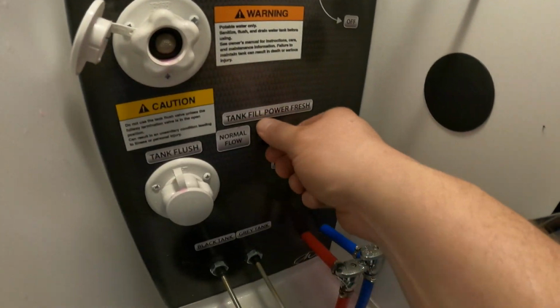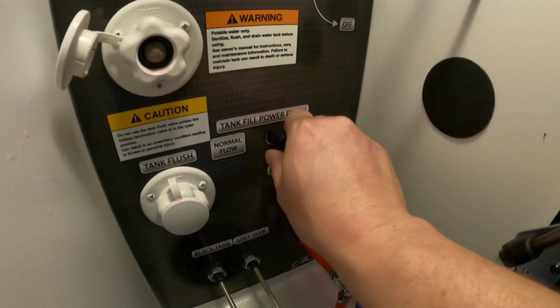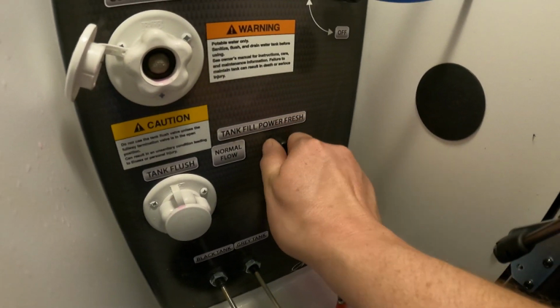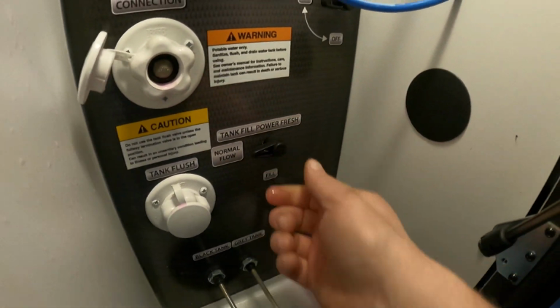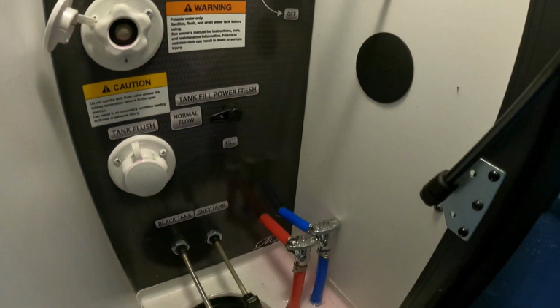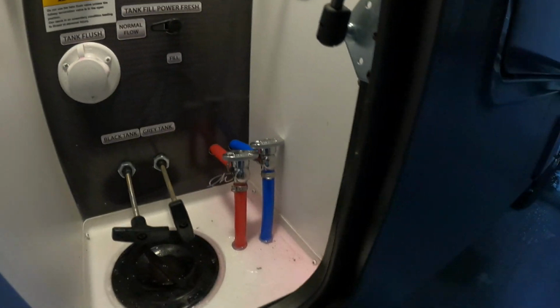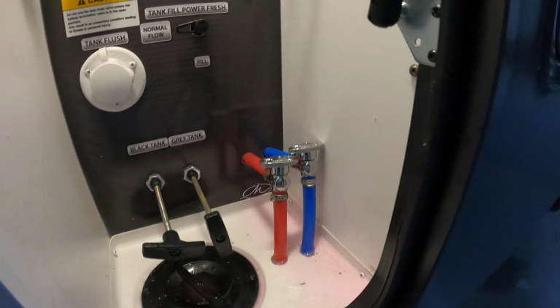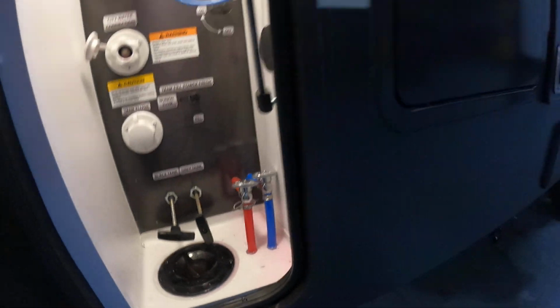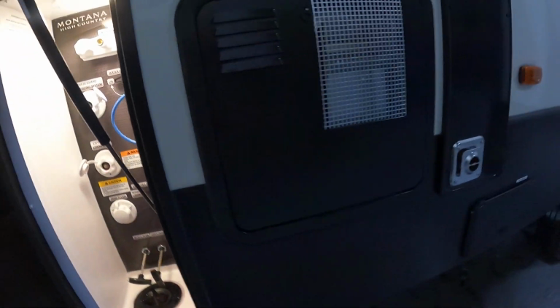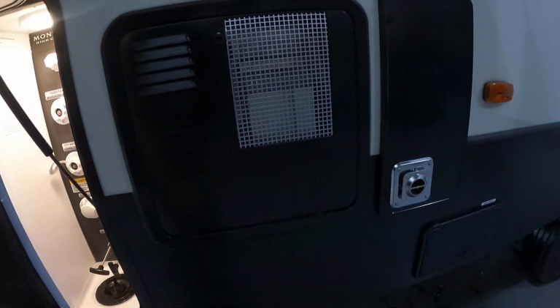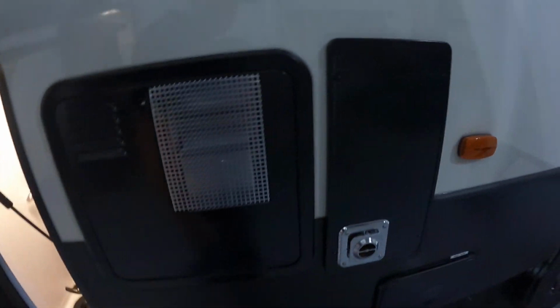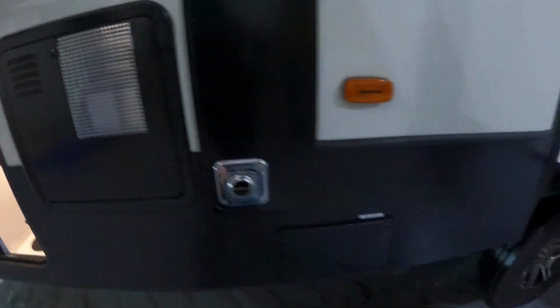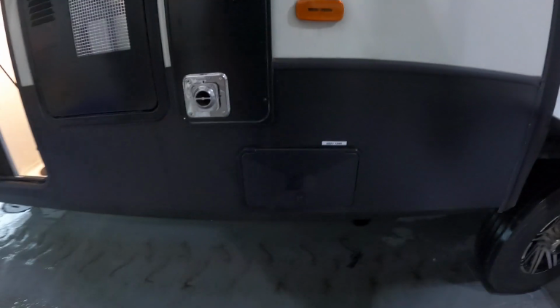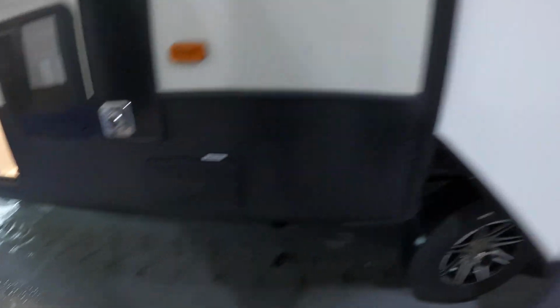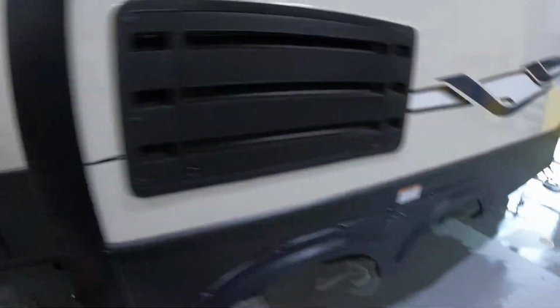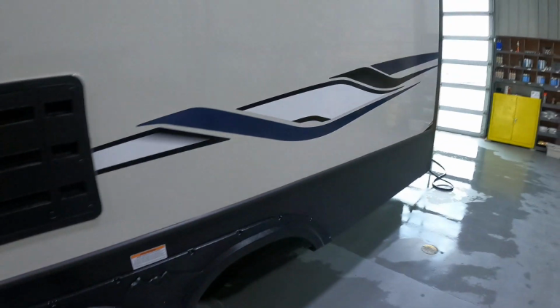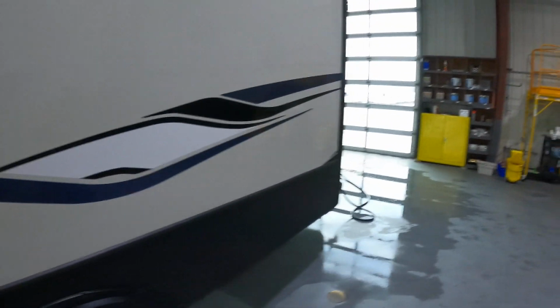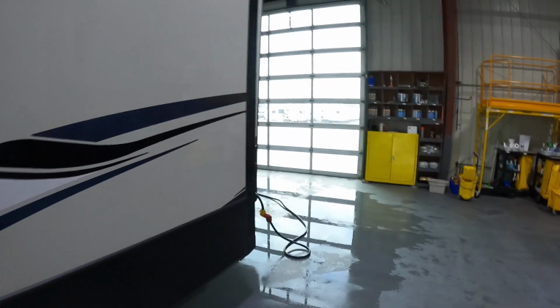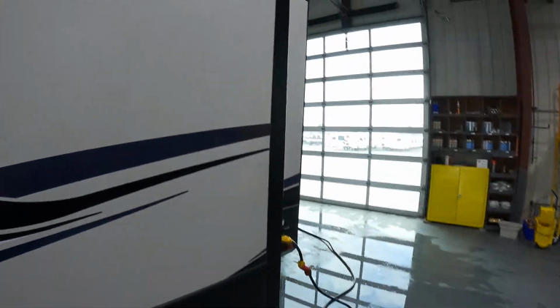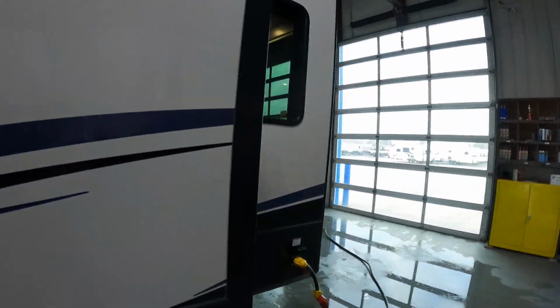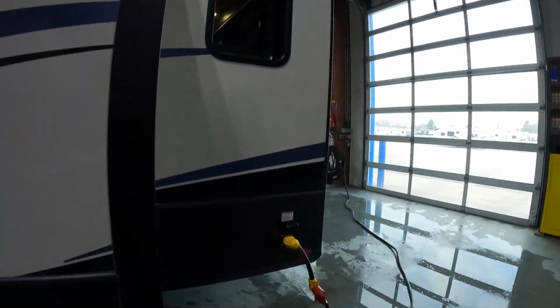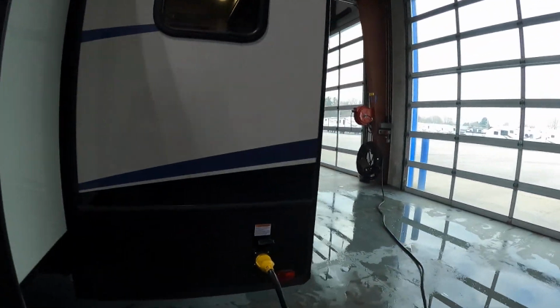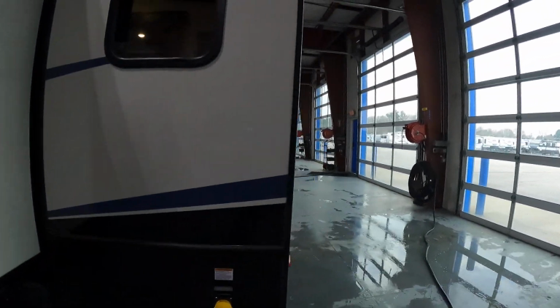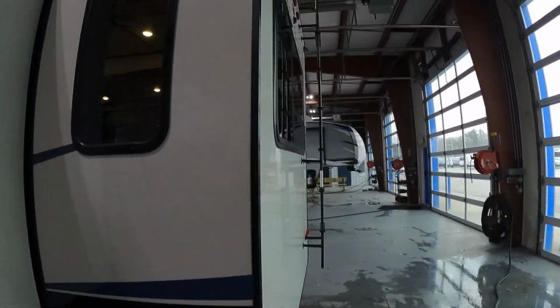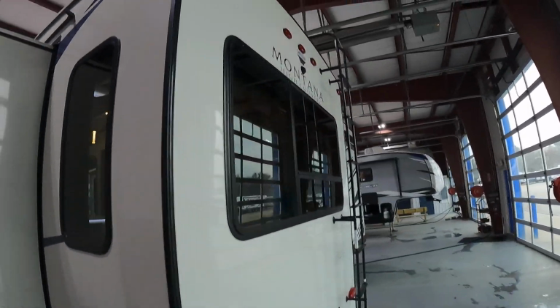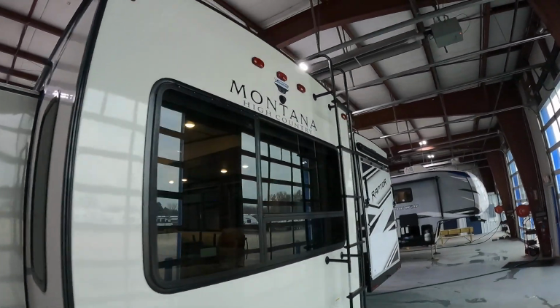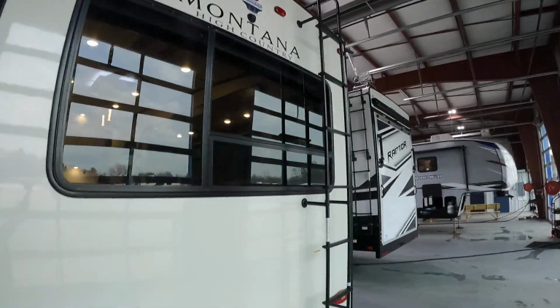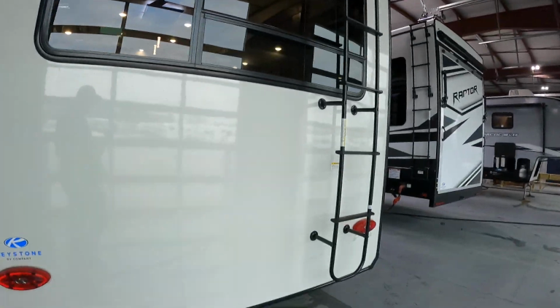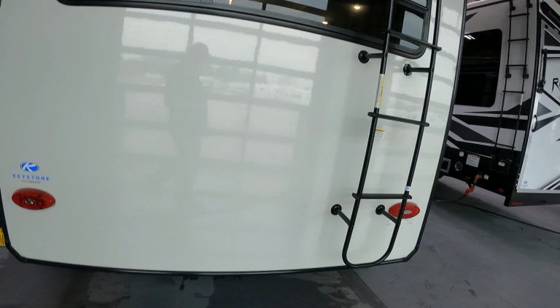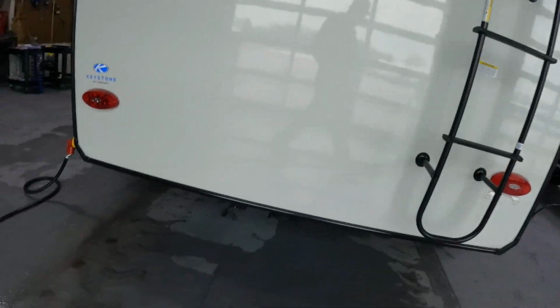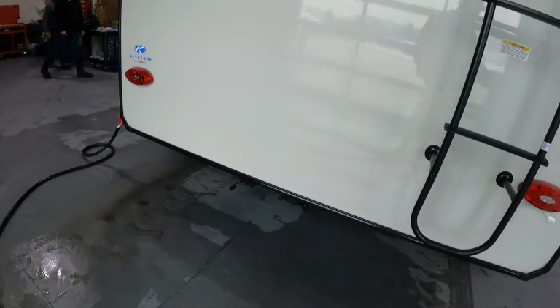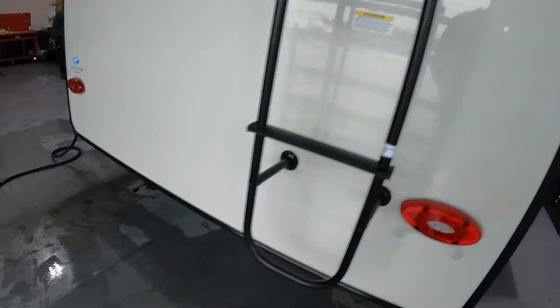This is where we do the black tank flush. In order to fill, you'd hook up to the city connection and put it on fill or normal flow. Low point drains are right there. This is the outside of the water heater and the furnace, and the gray tank pull. Our 50-amp power cord hooks up there, and there's a ladder up to the roof along with our hookup.